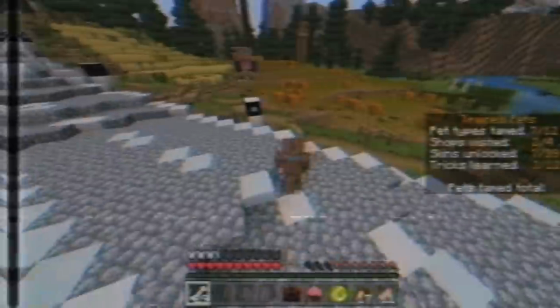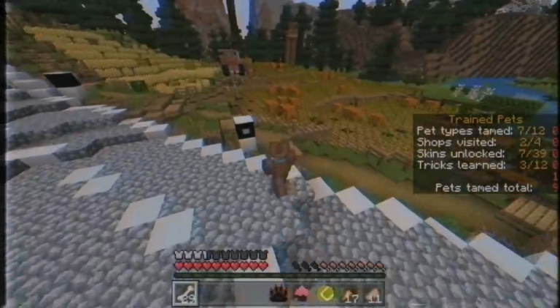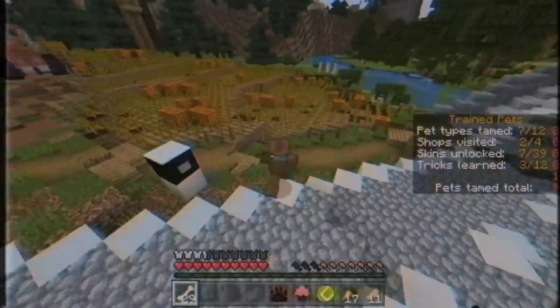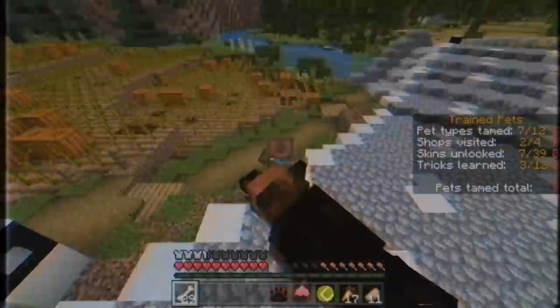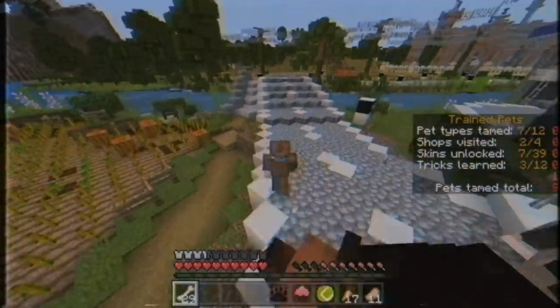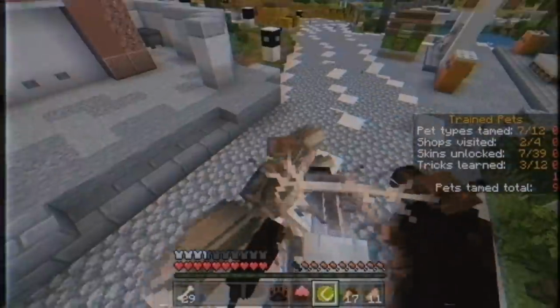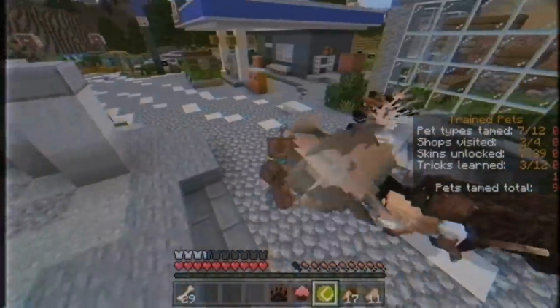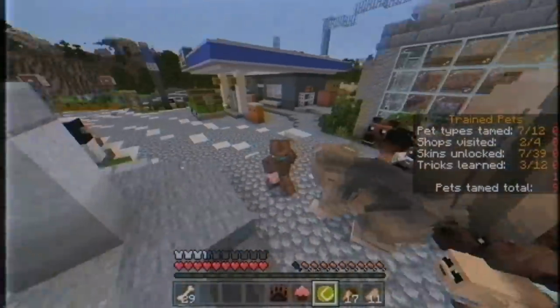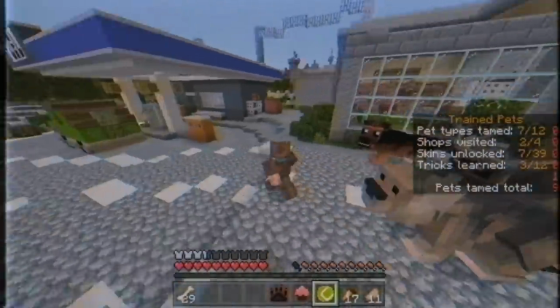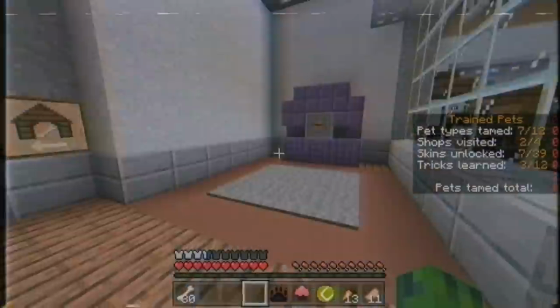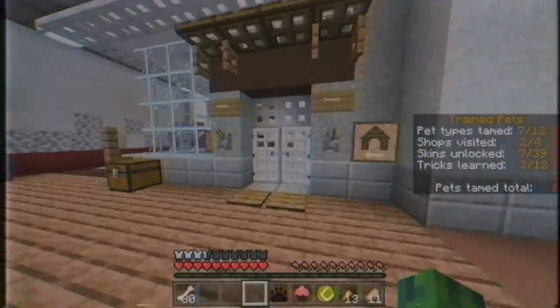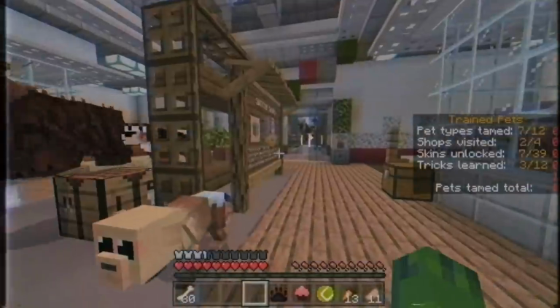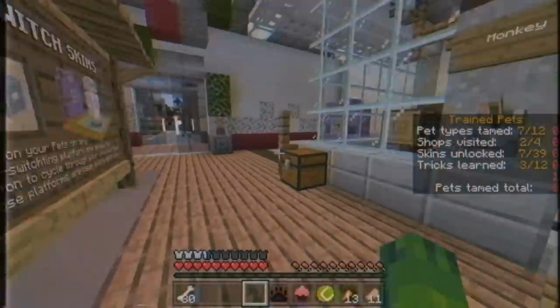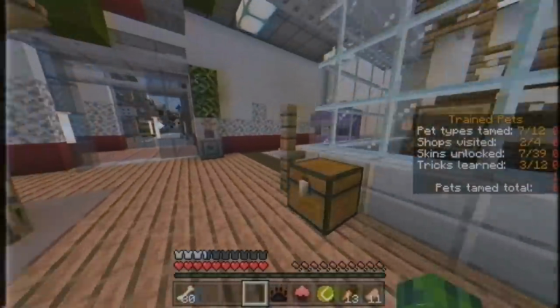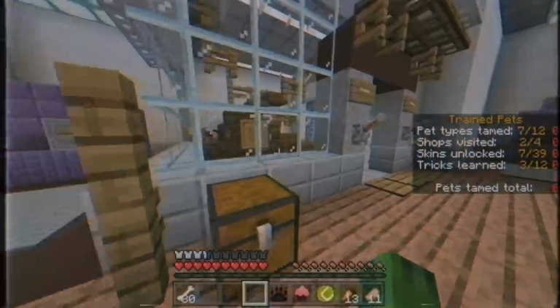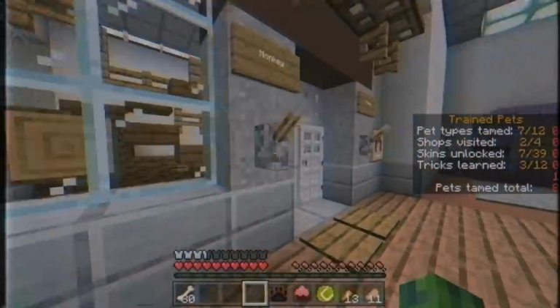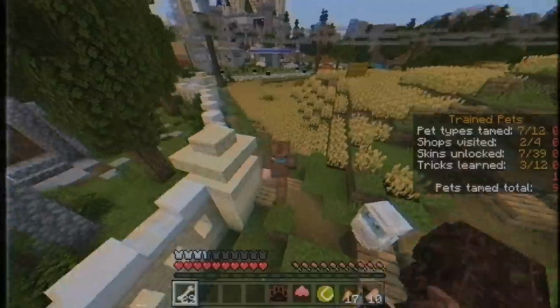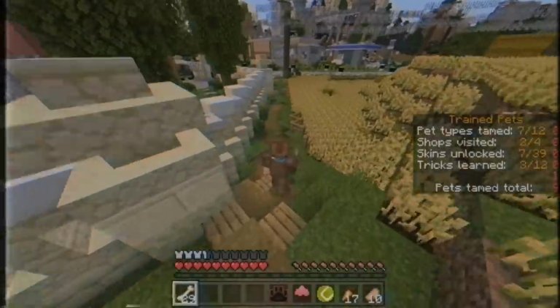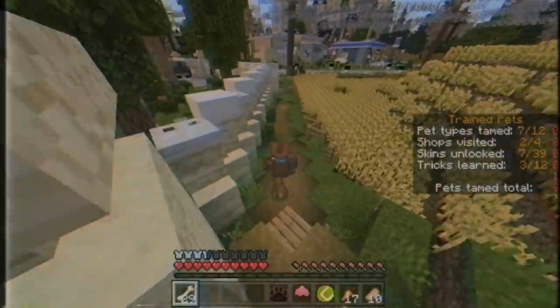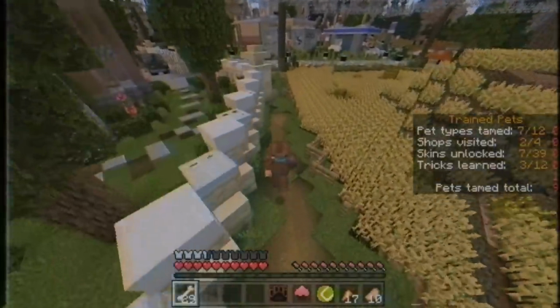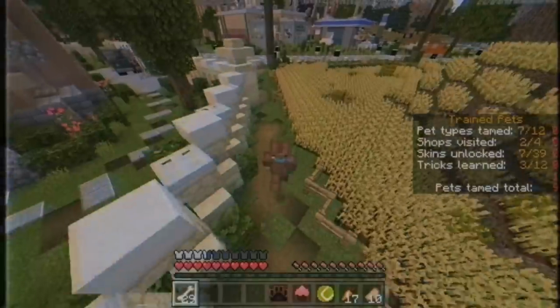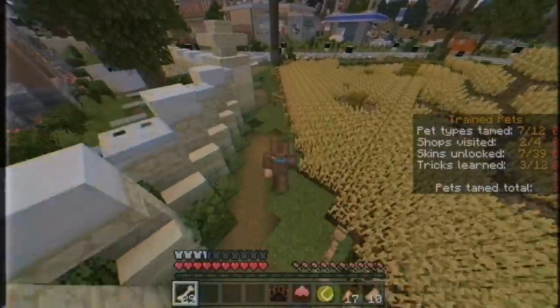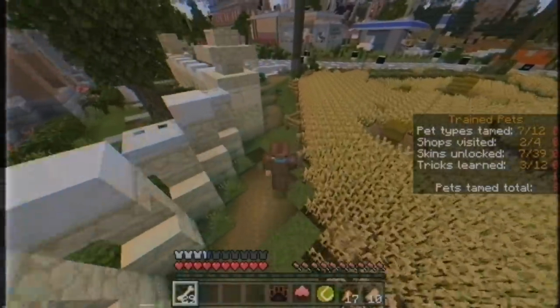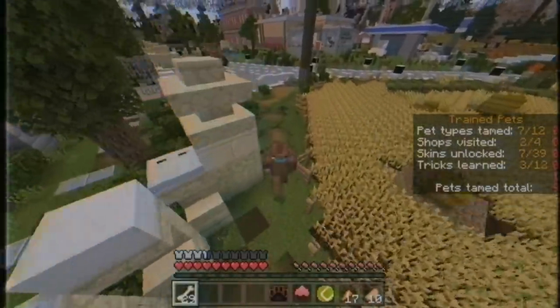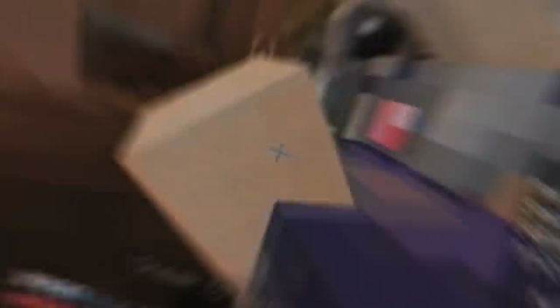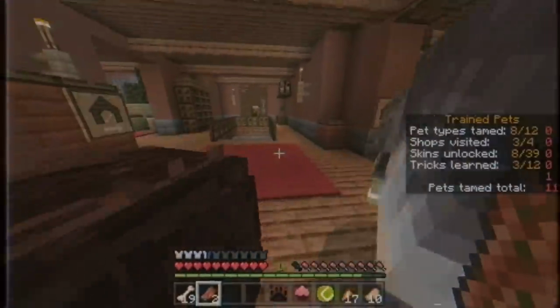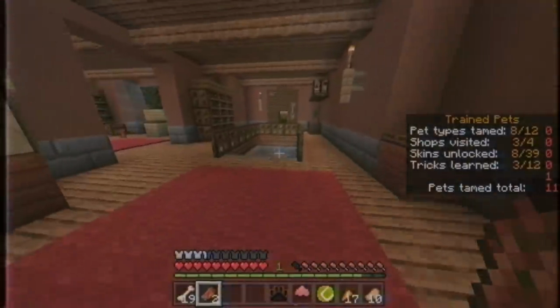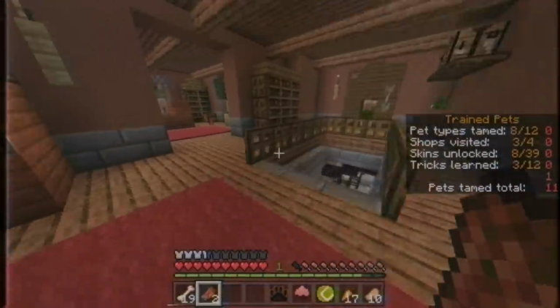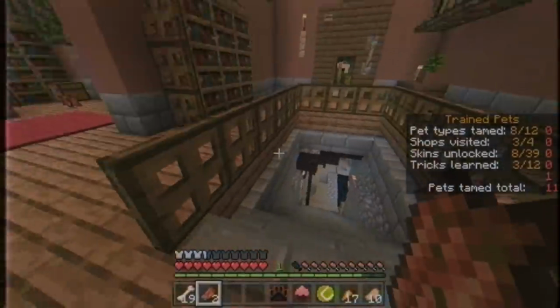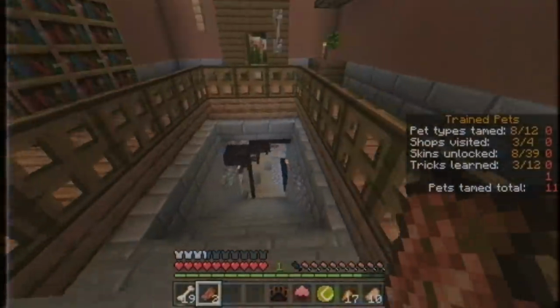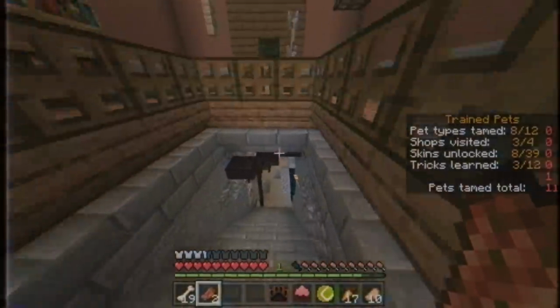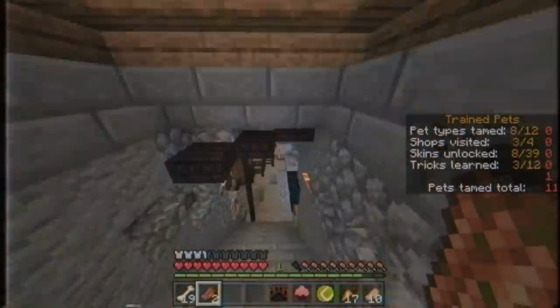Ladies and gentlemen, if you guys did miss out on the first episode, we are actually able to go around and tame different animals. Right now we have four out of the twelve, so in today's episode I'm going to try to find an animal that I did not tame and also unlock different ways to get them to do tricks.